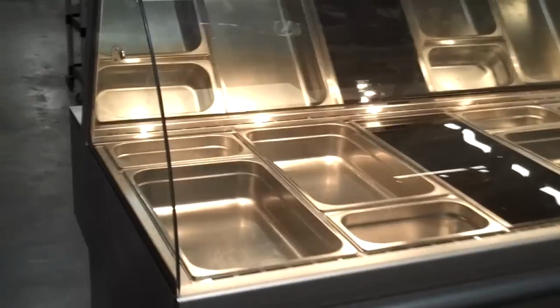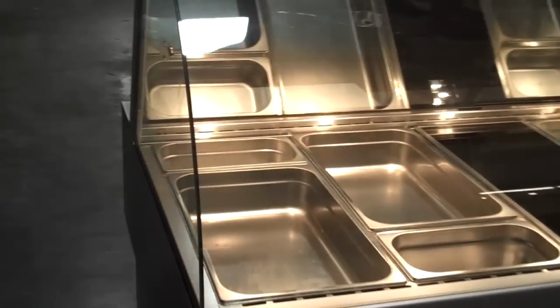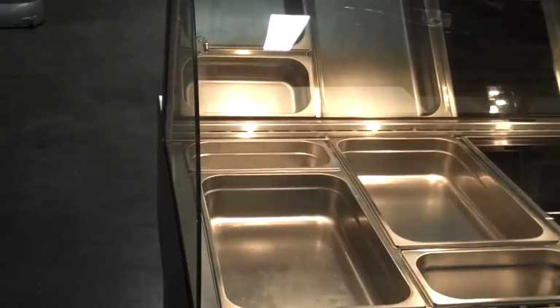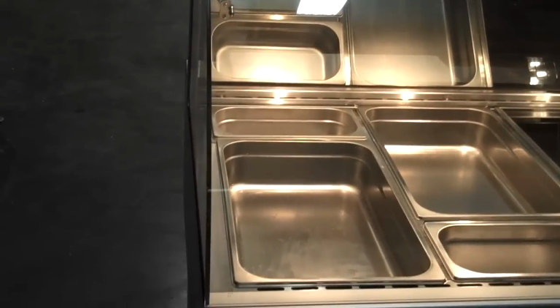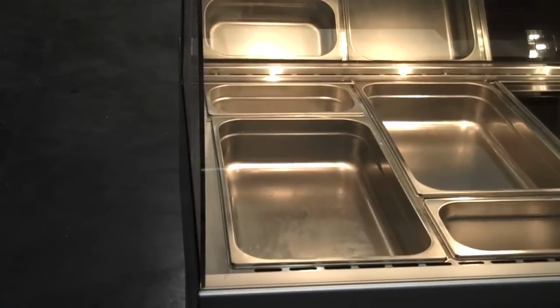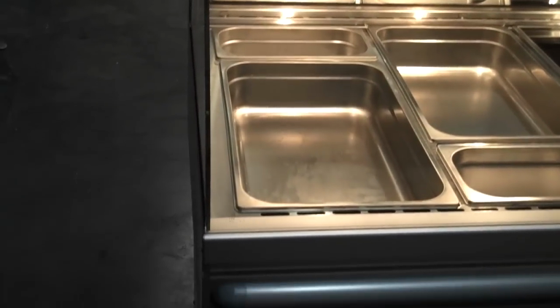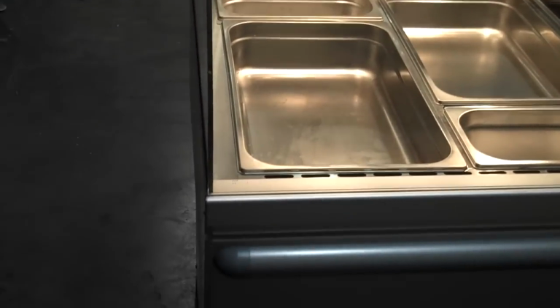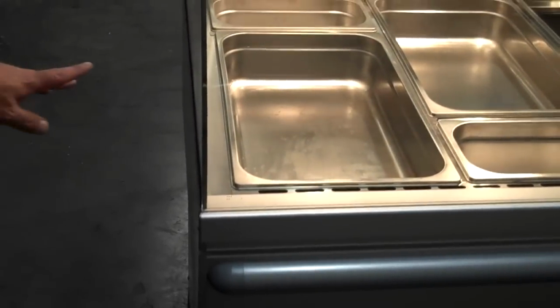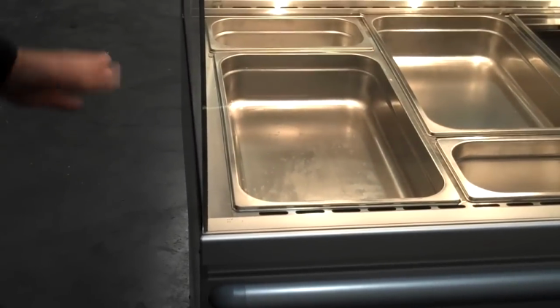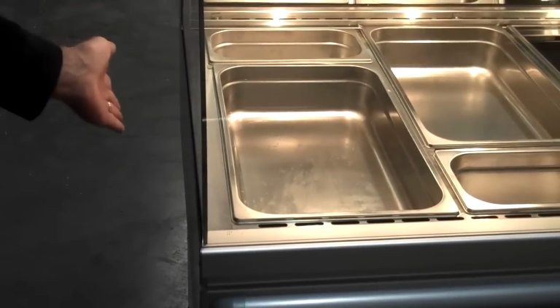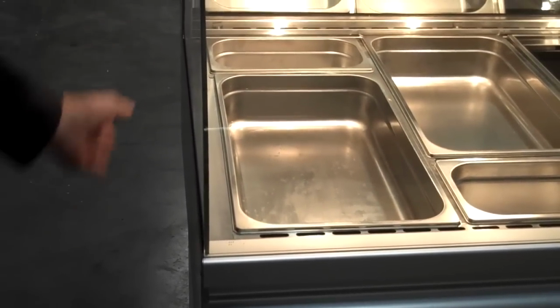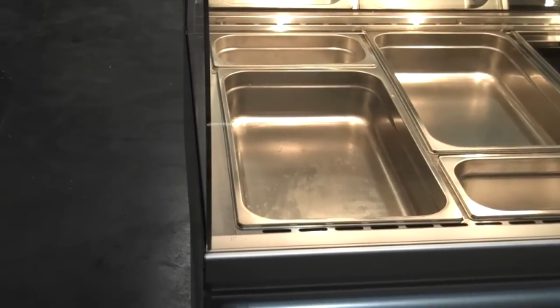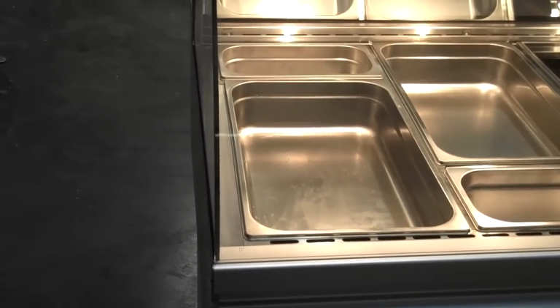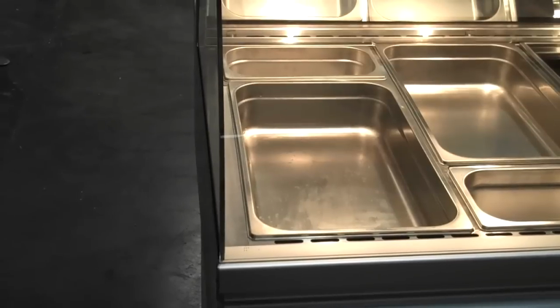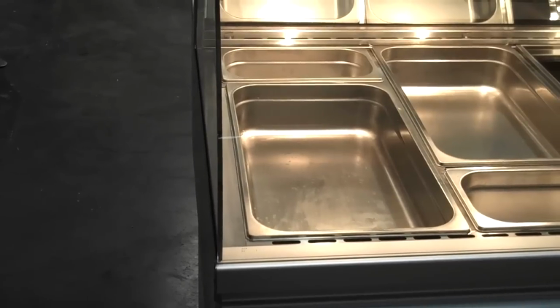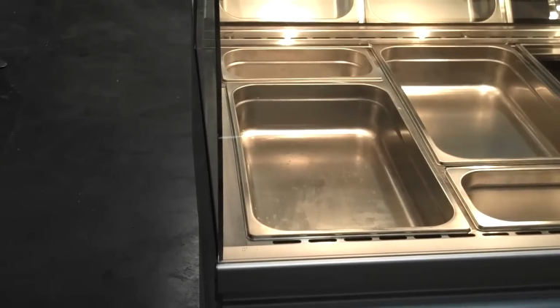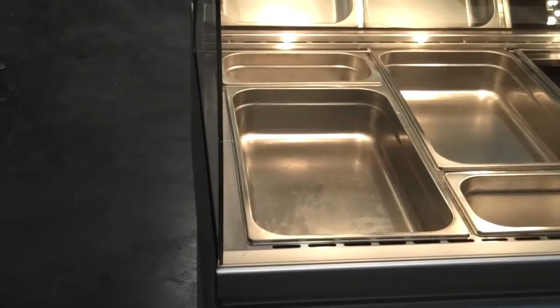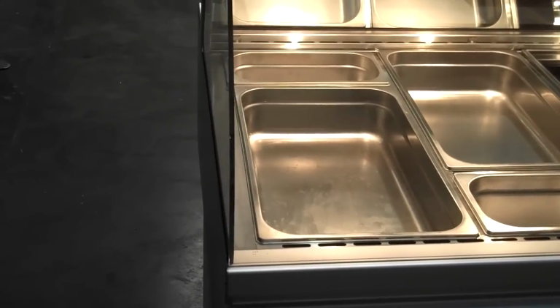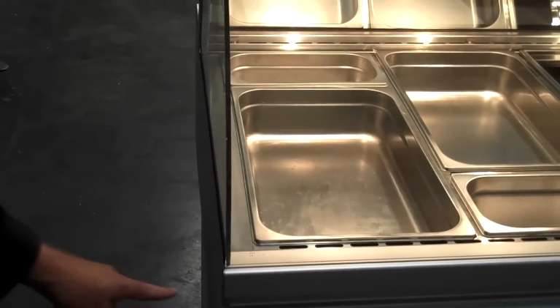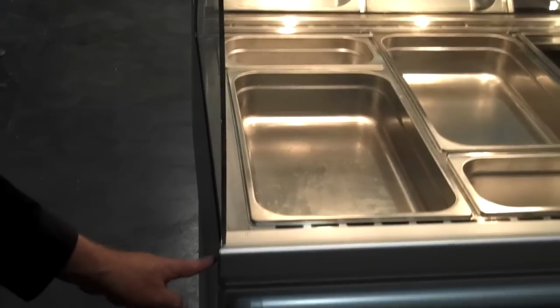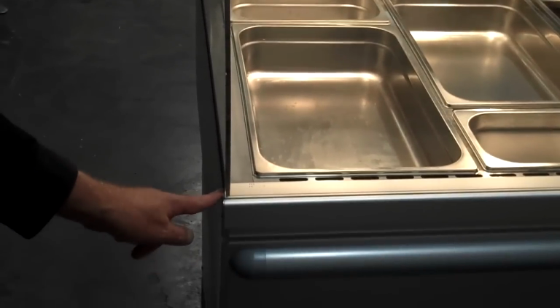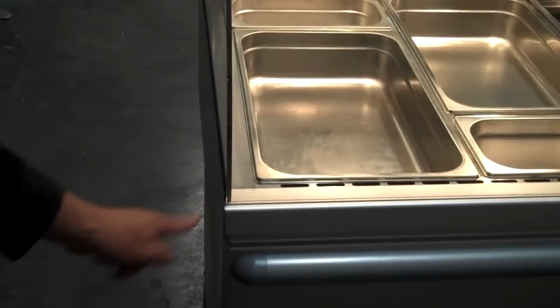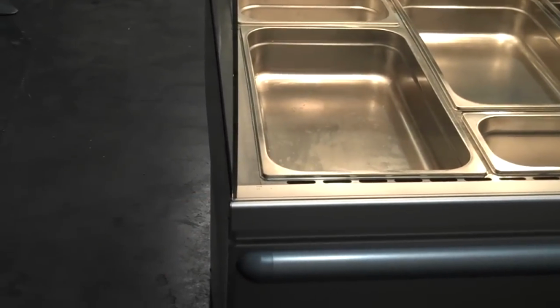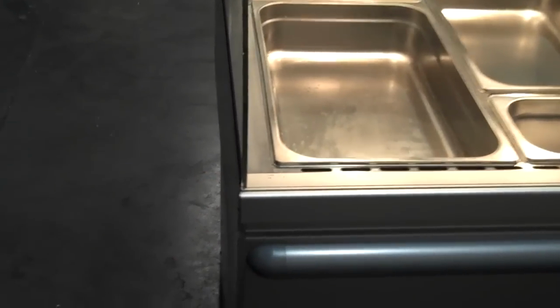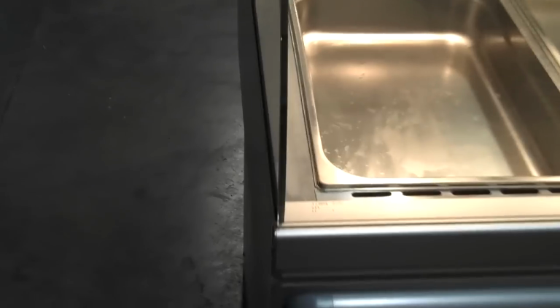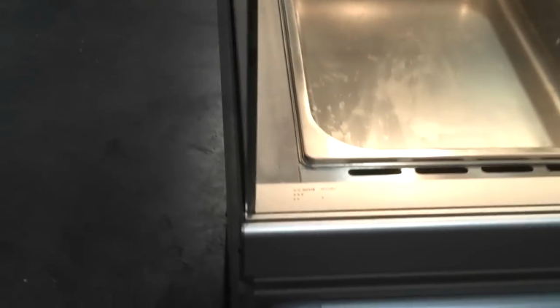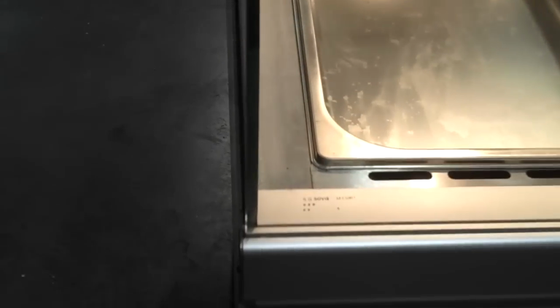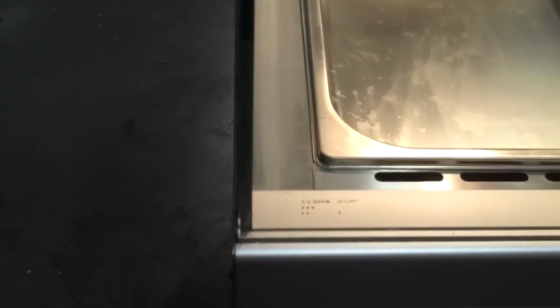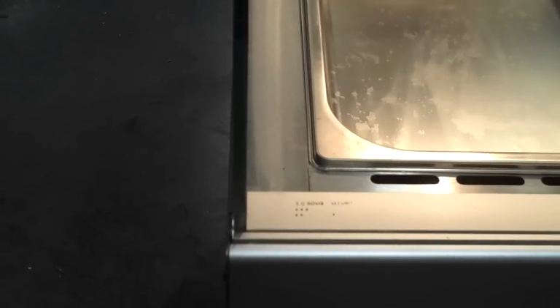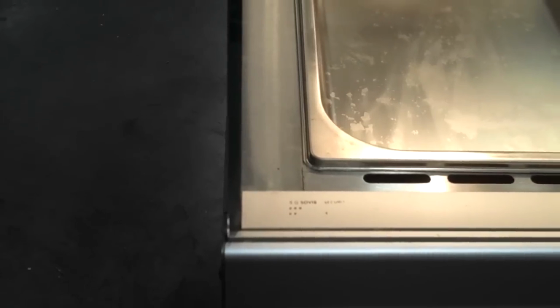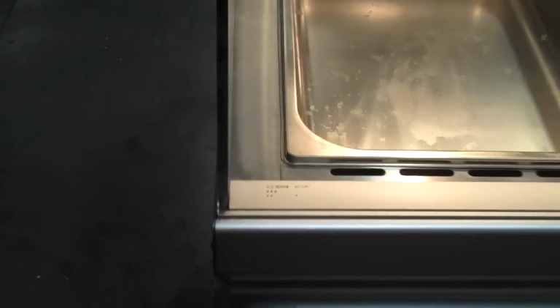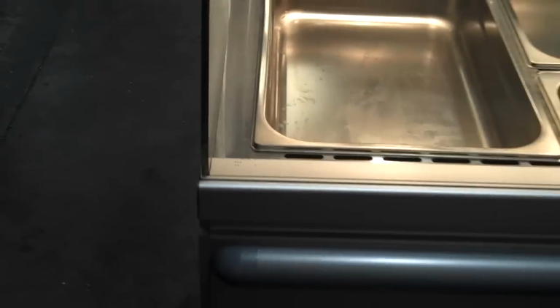One of the things you'll notice is the side of the unit. There isn't a rail bumper system, so you can mount two systems together and it looks as if it was one case. The side is just exactly flat all the way down.